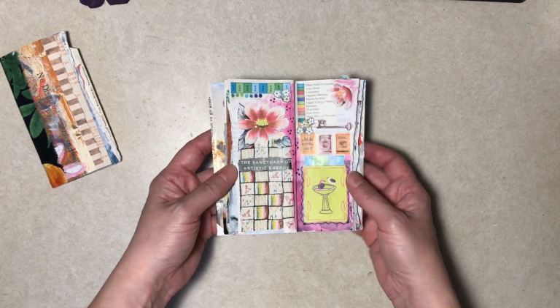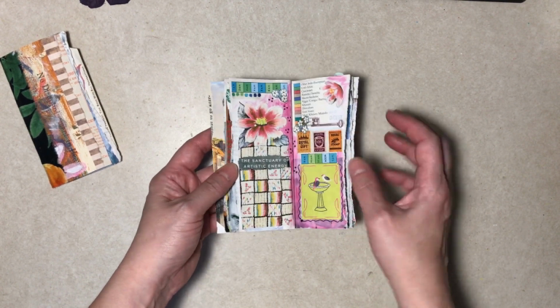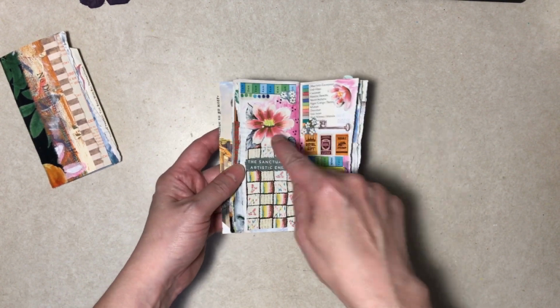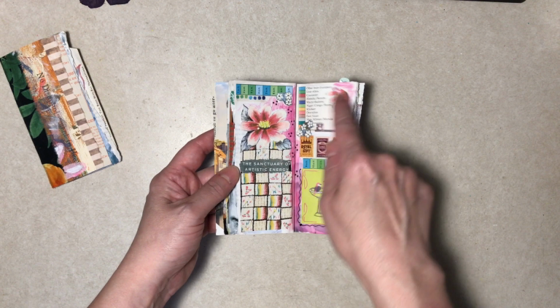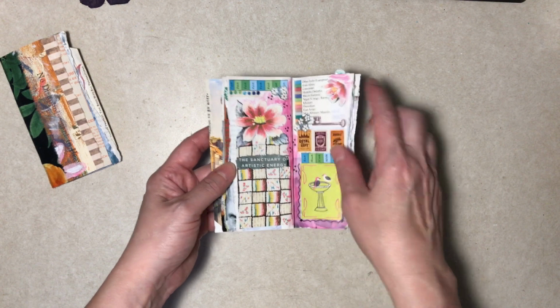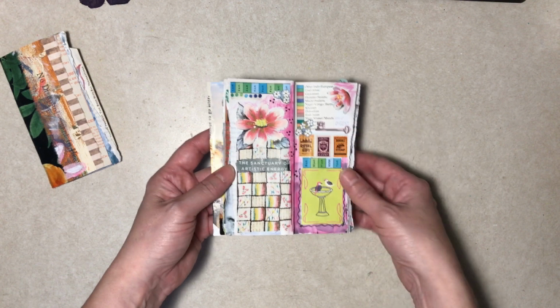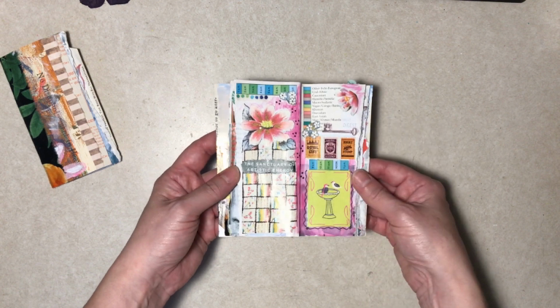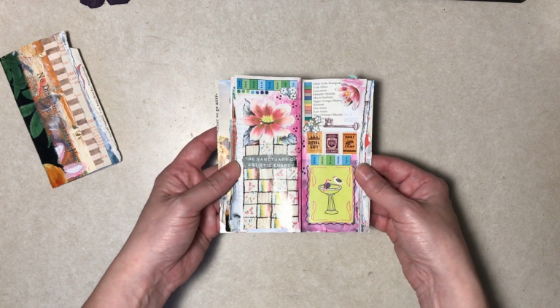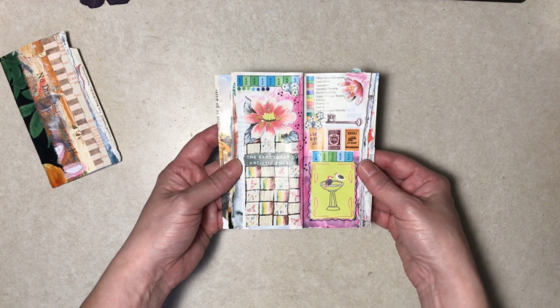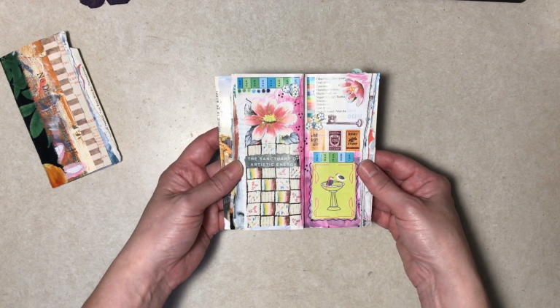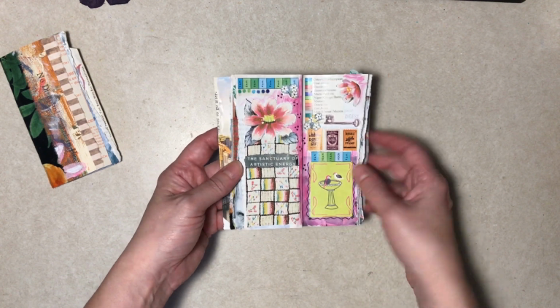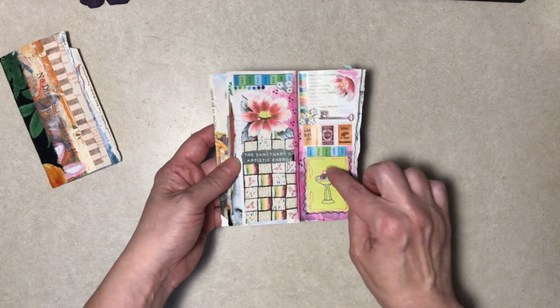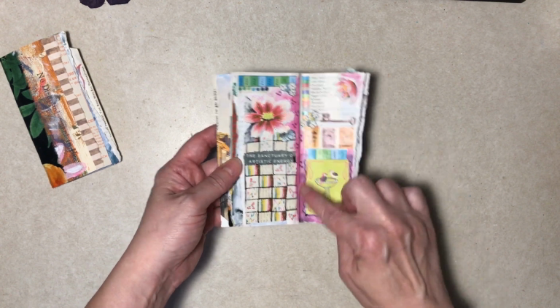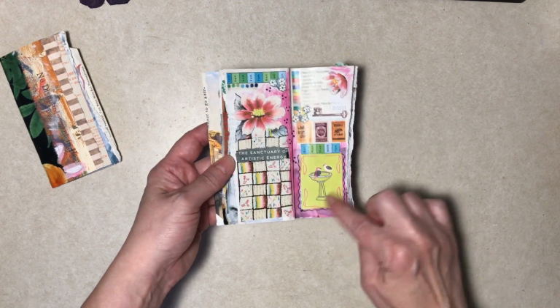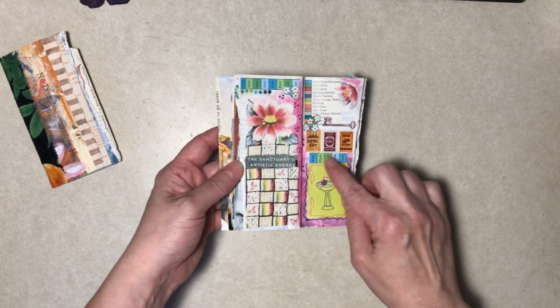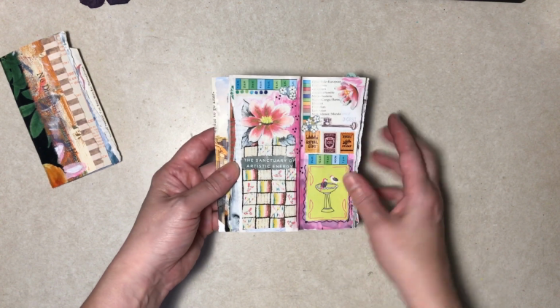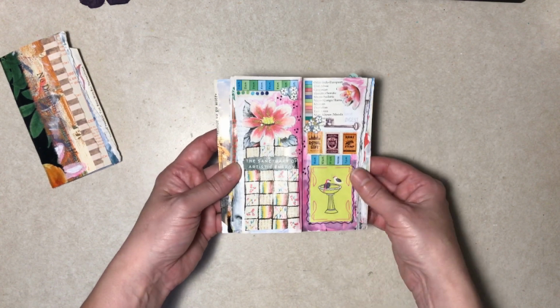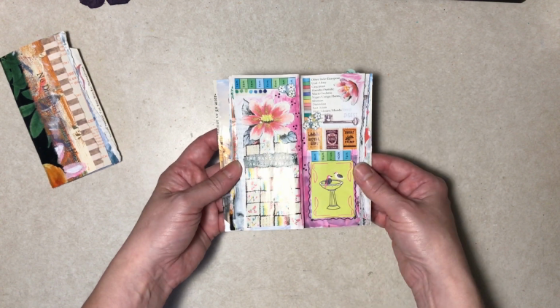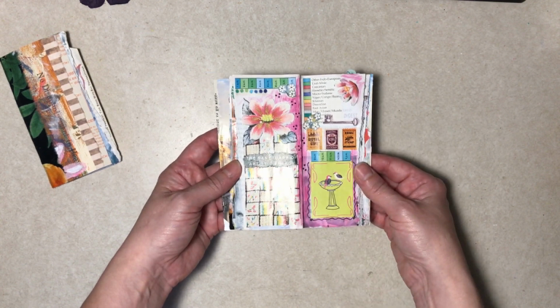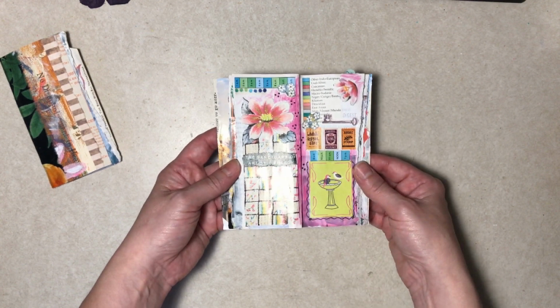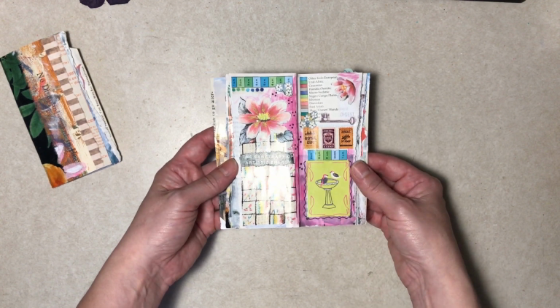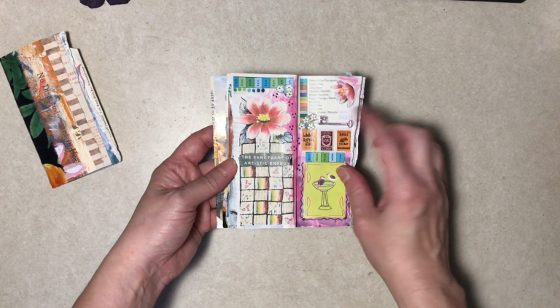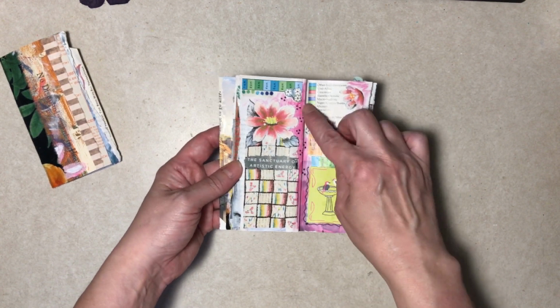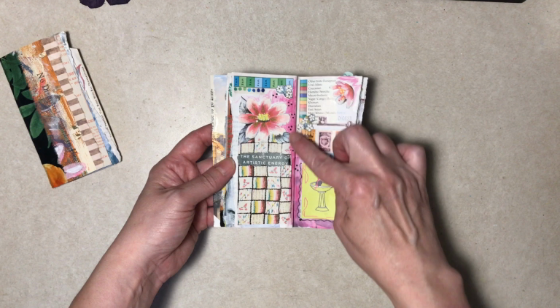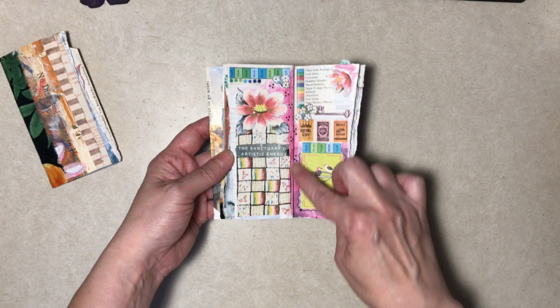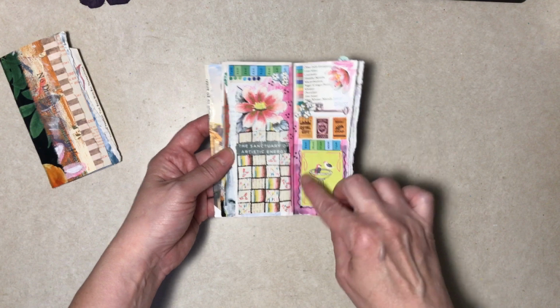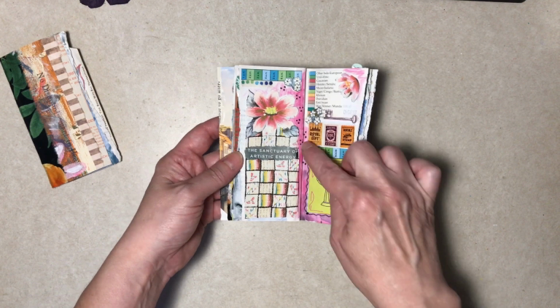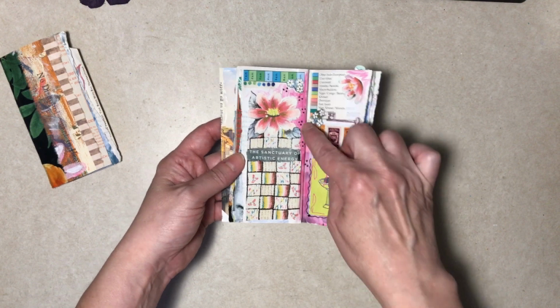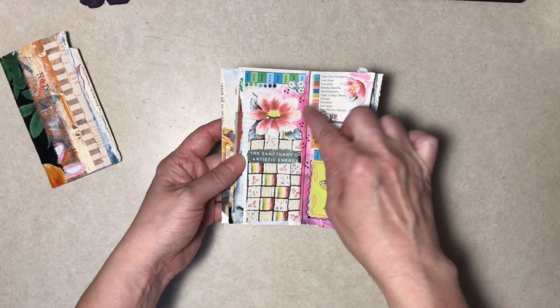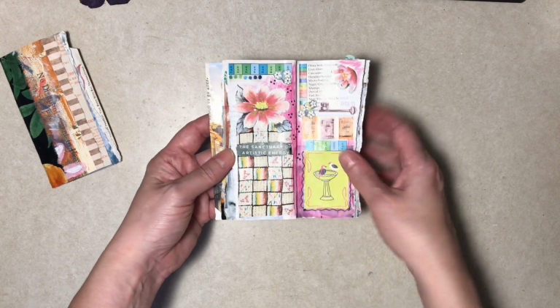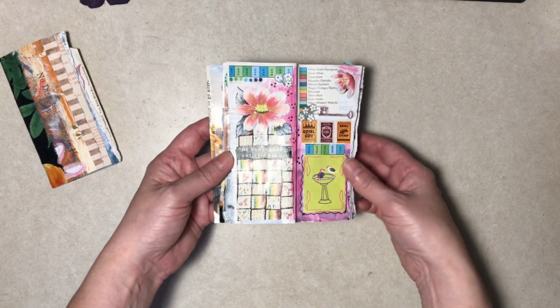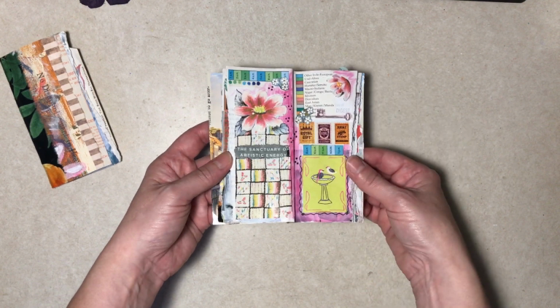These flowers are off a very old greeting card. This is a scrap of paper, the pink is paint, and the dots are marker.